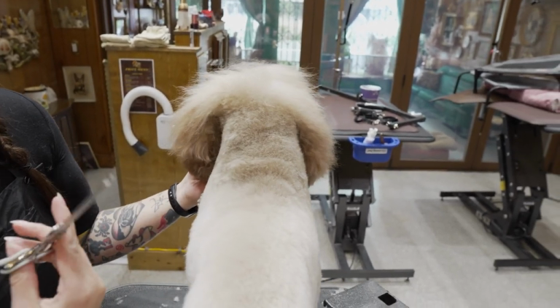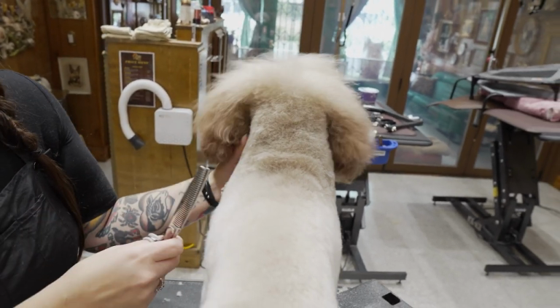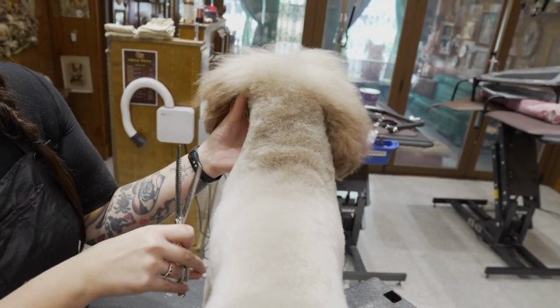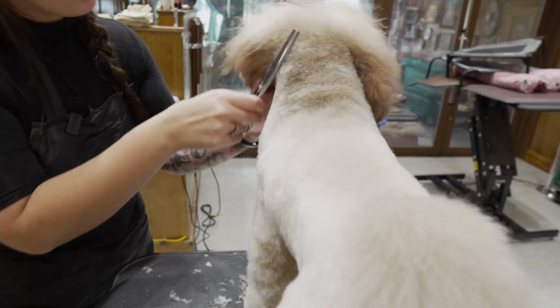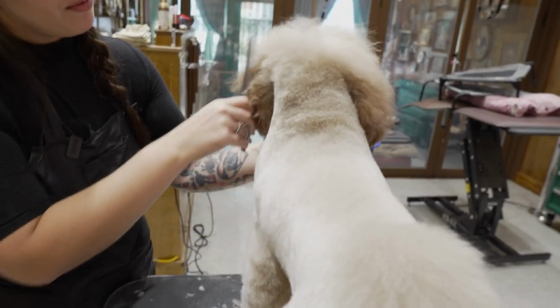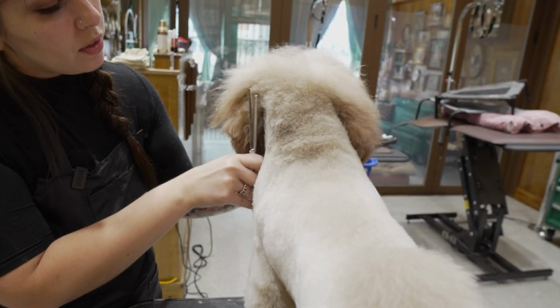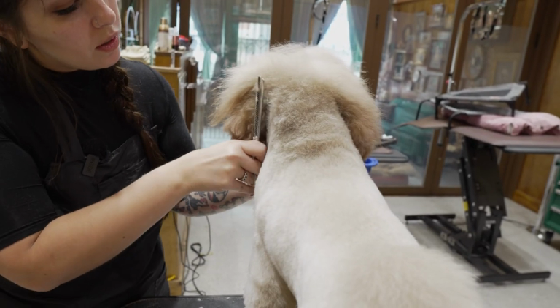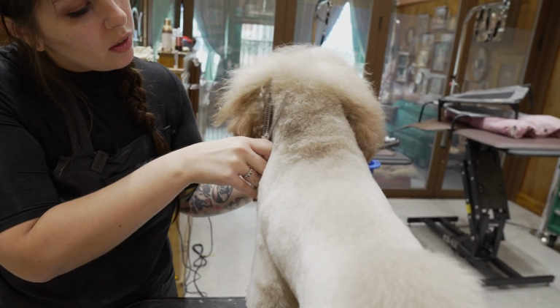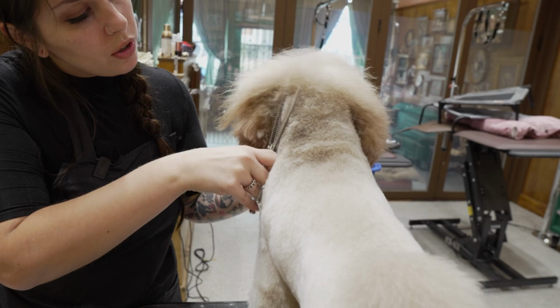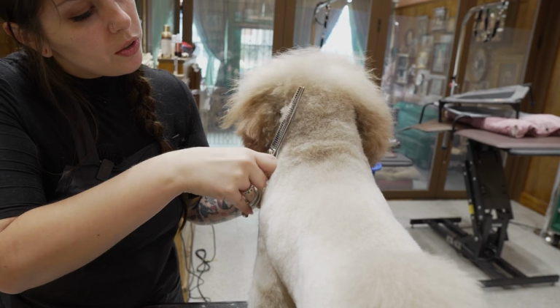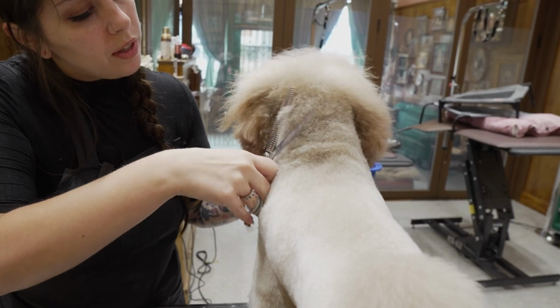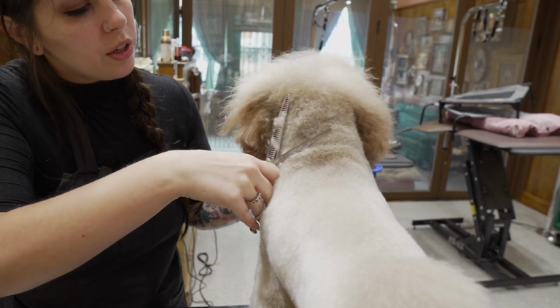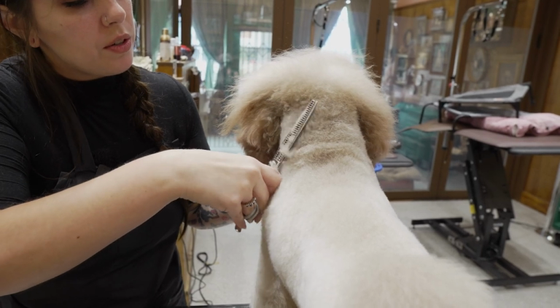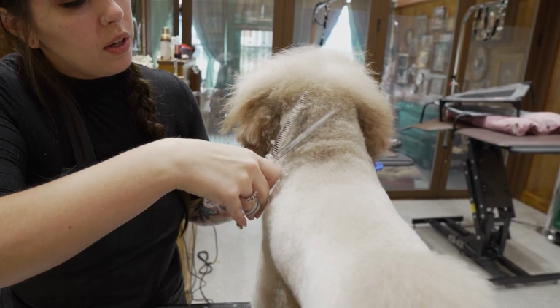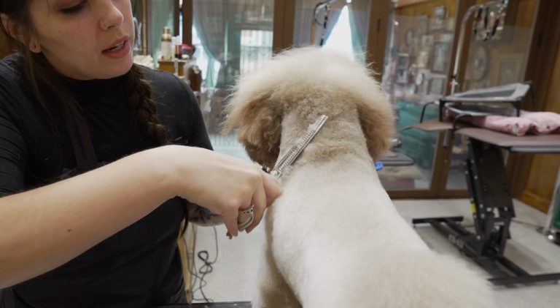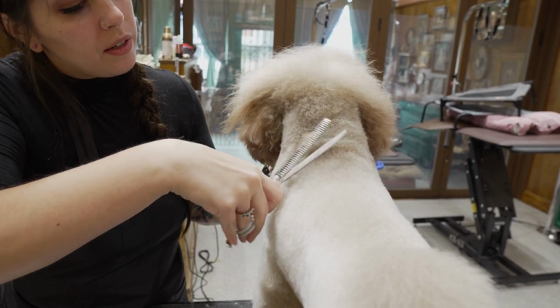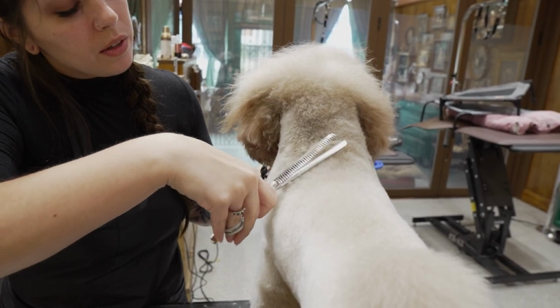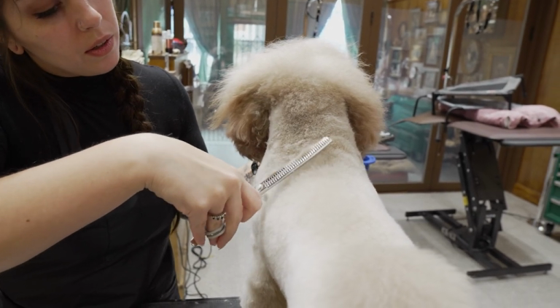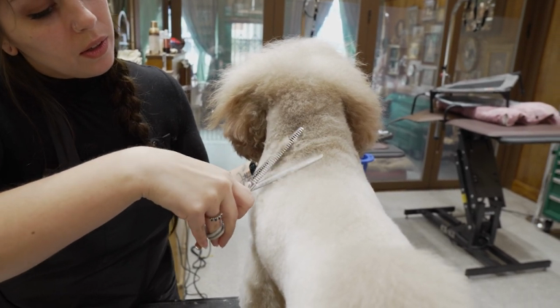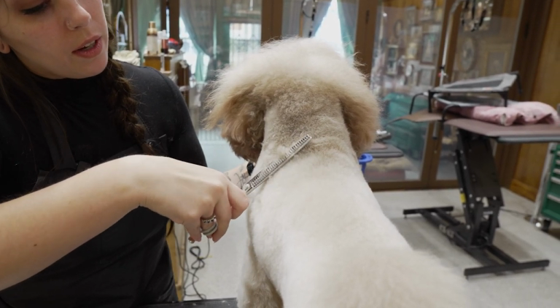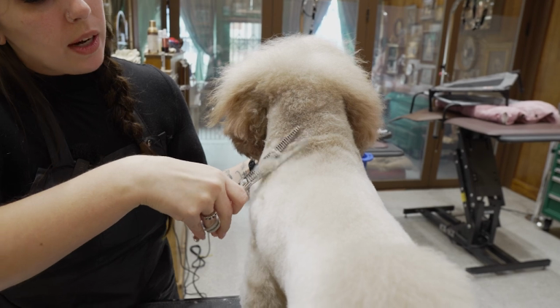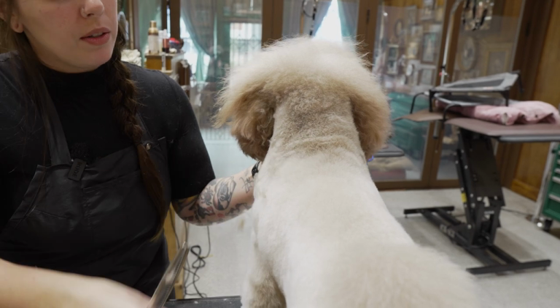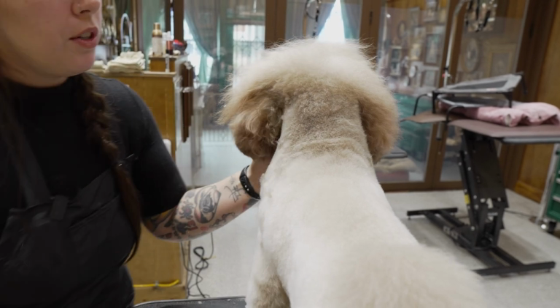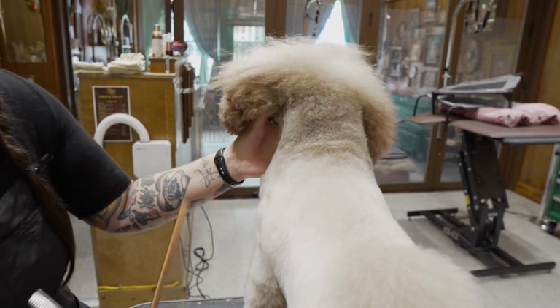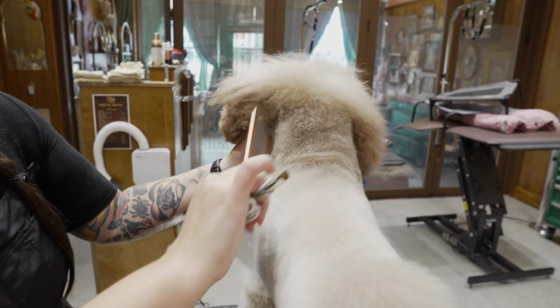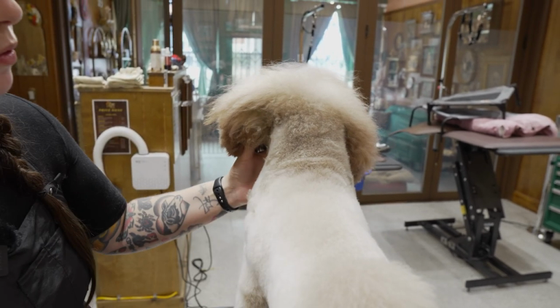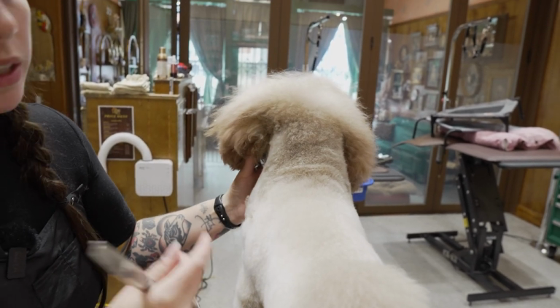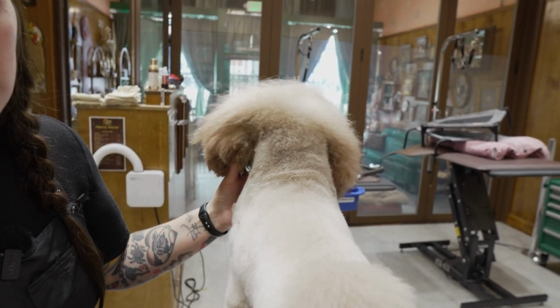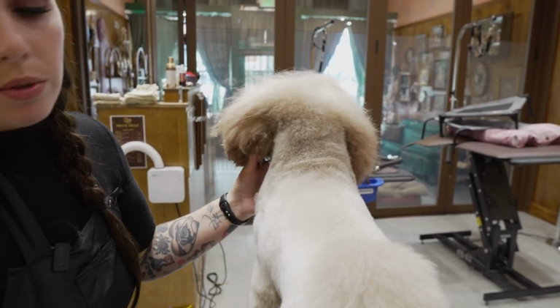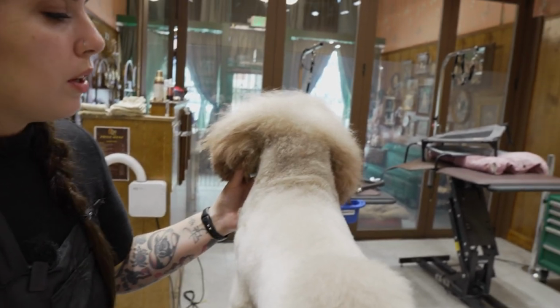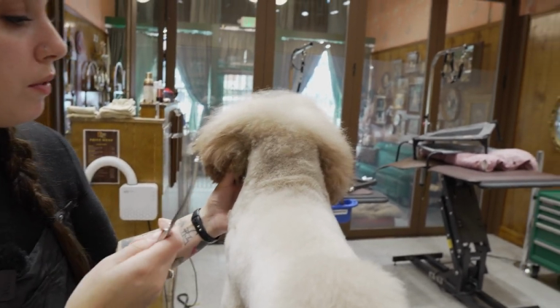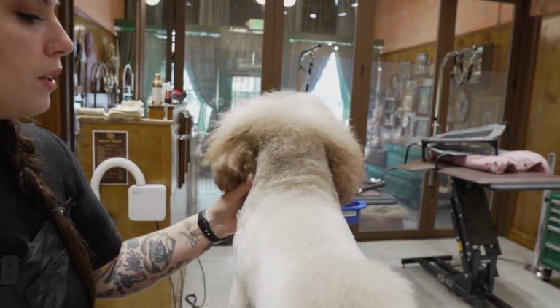For this side of the neck, I usually use straight chunkers or thinning shears. And for the other side, because the position is a little less comfortable for me, I usually use curved thinners.